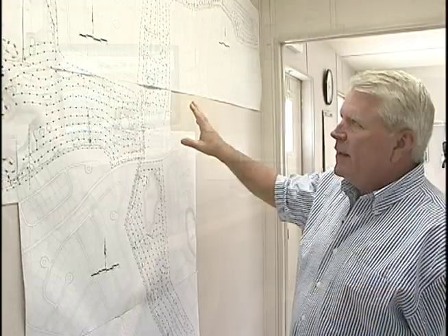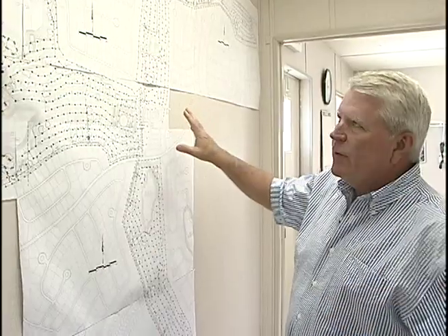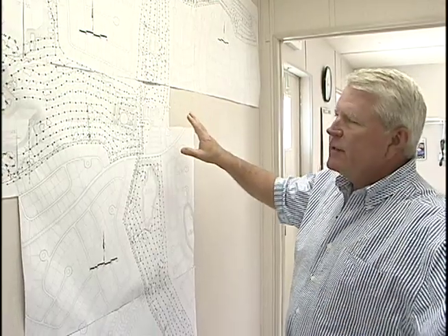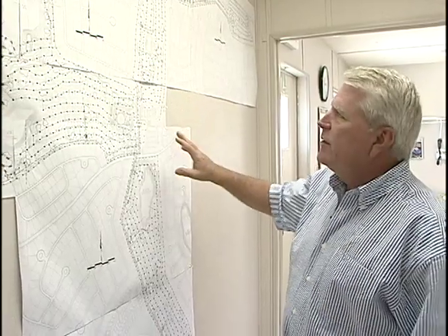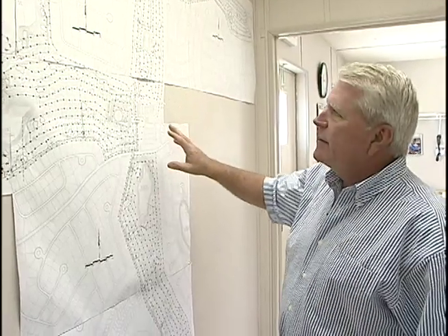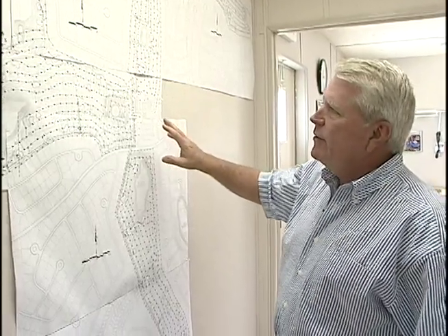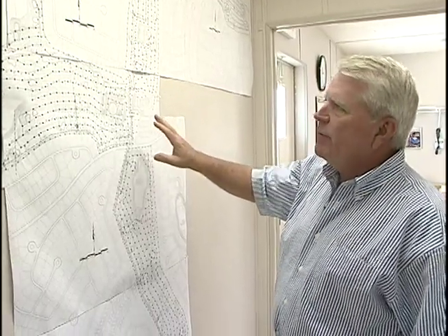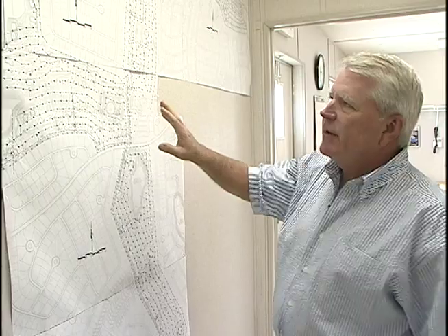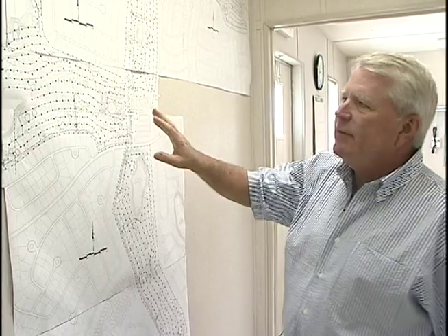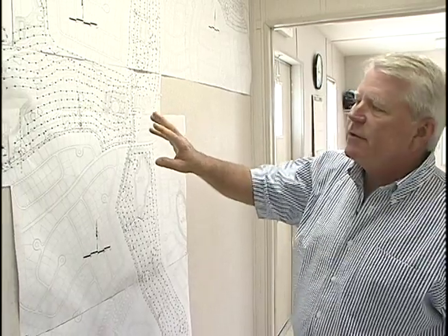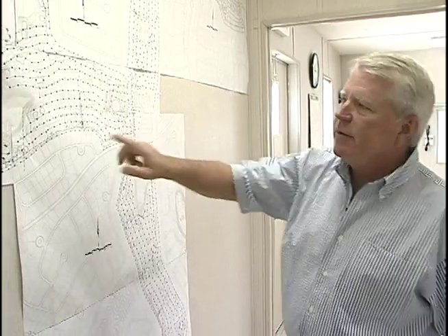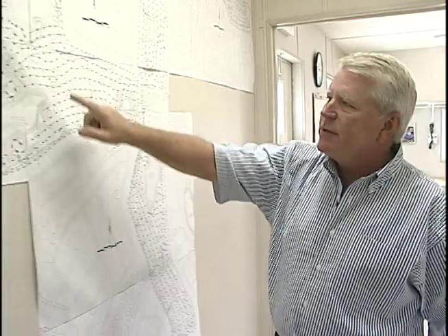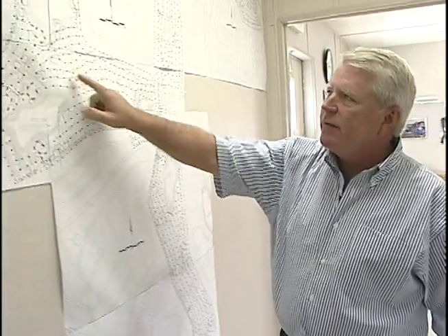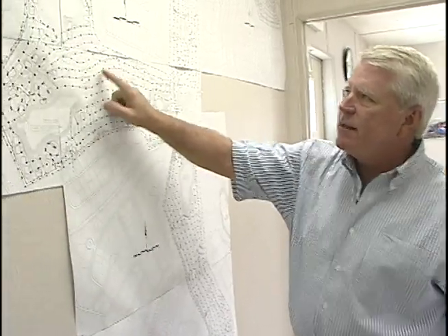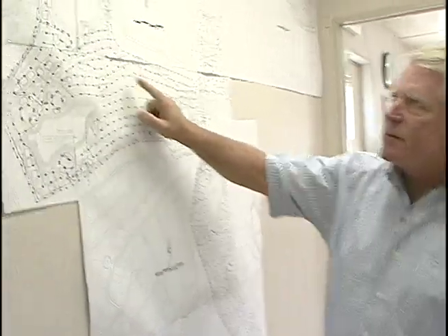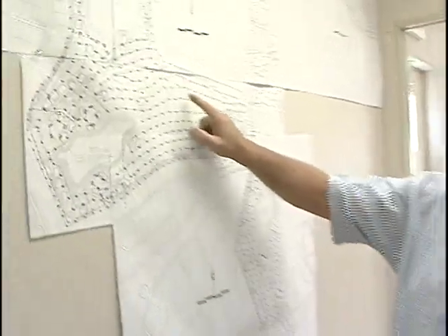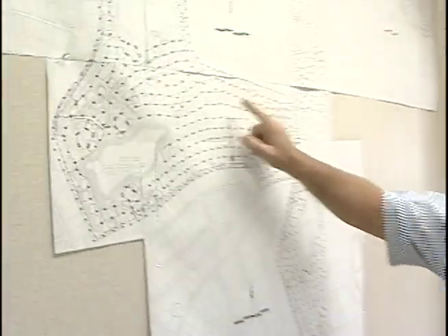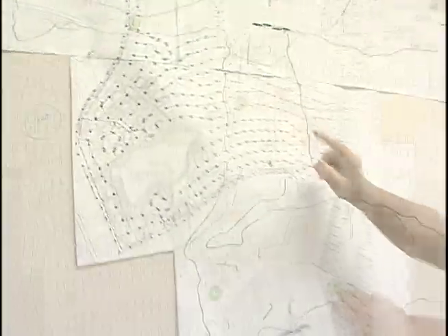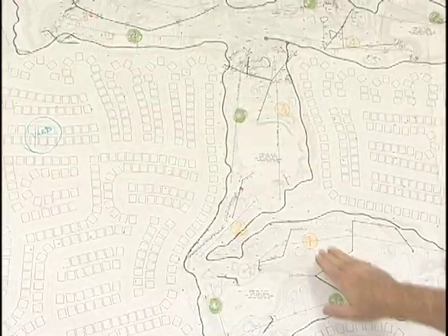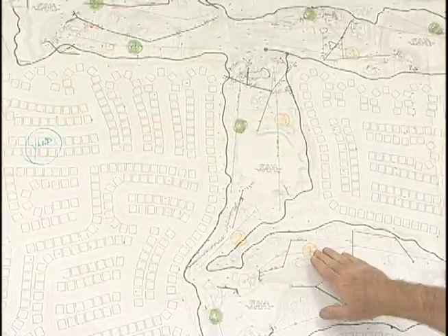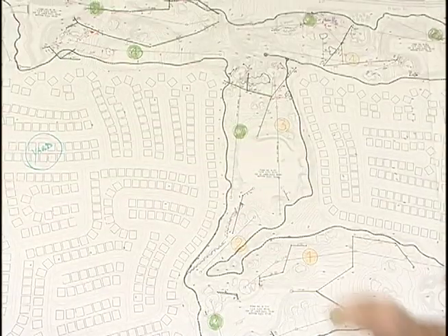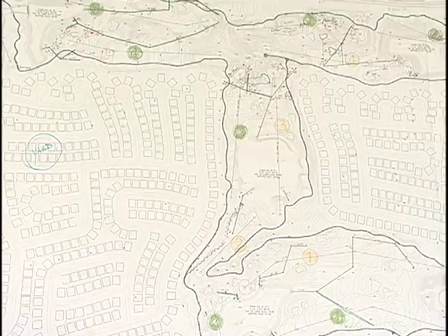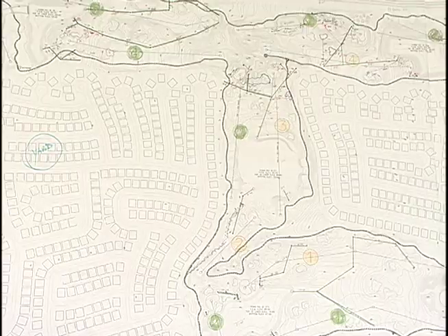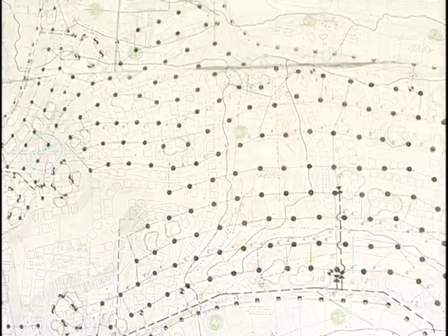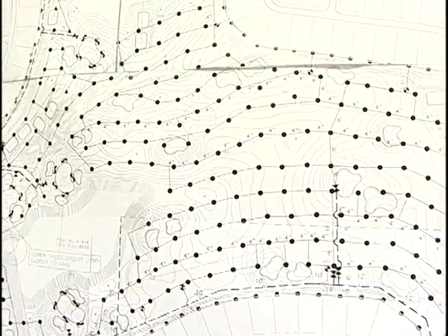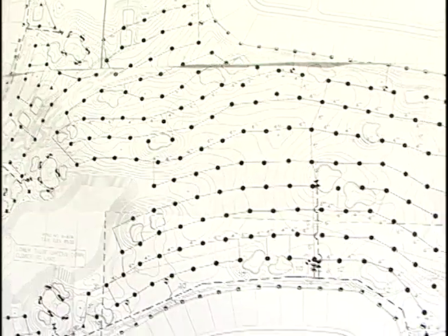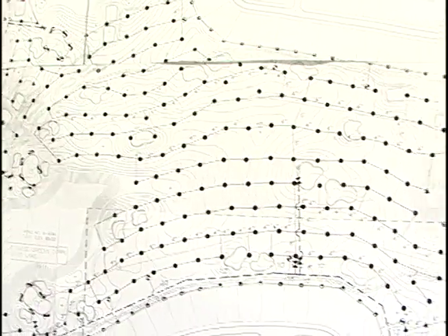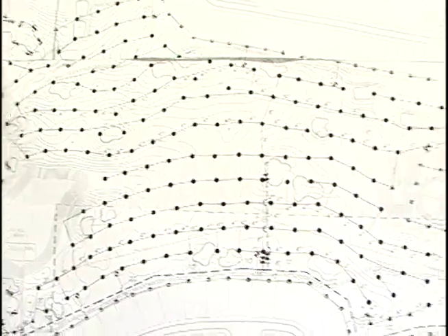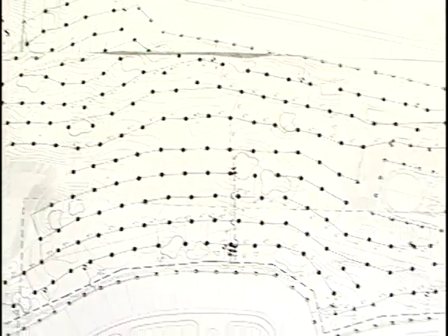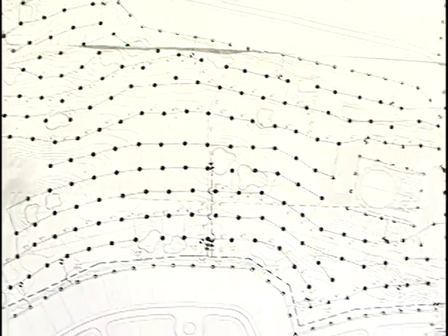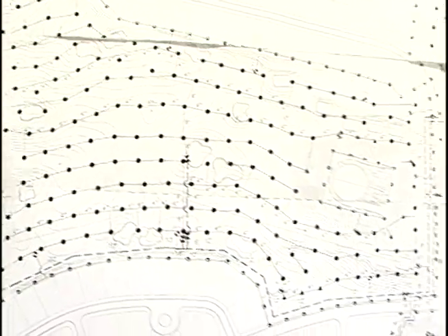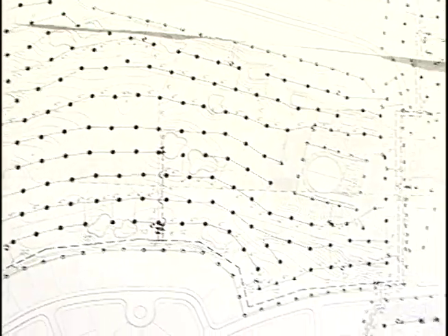As we talked a little bit about the computer, the computer can individually turn on each one of these heads as we move through the whole system. You can see all the golf course heads that we have out here — they're all individually controlled now.